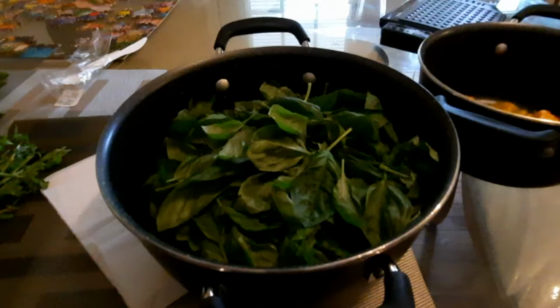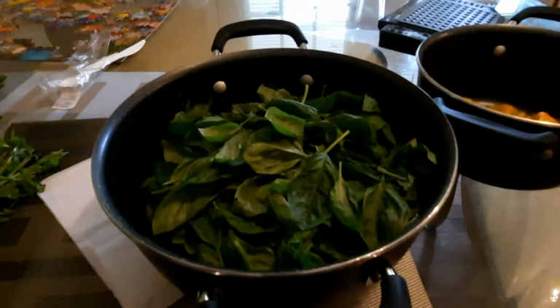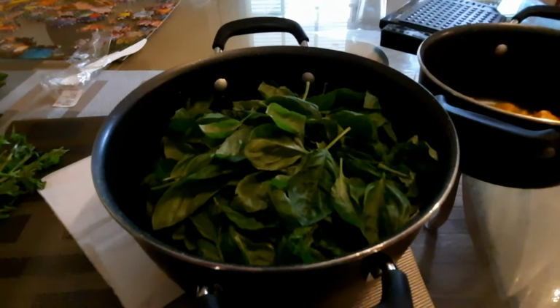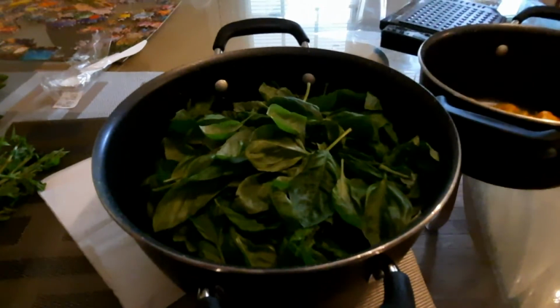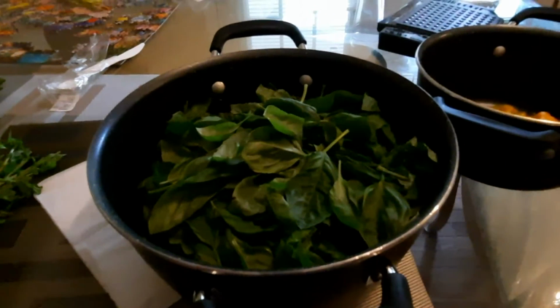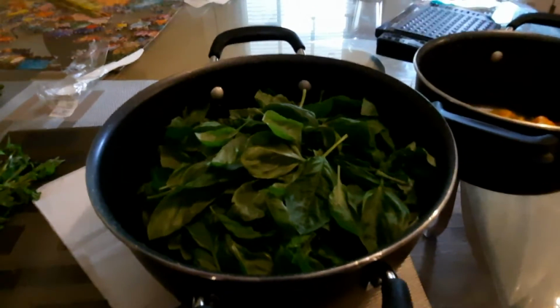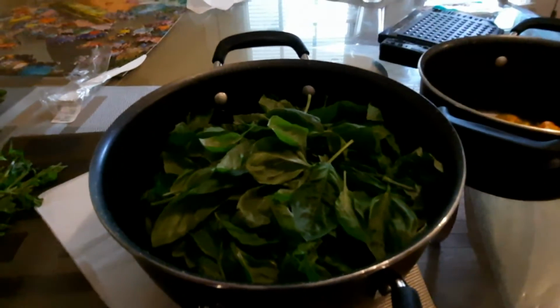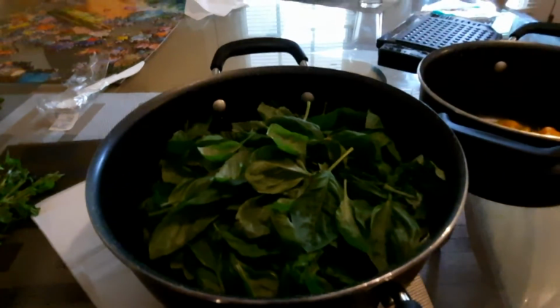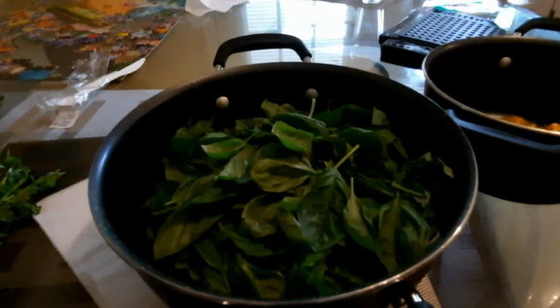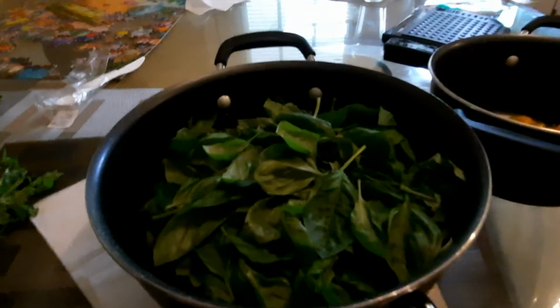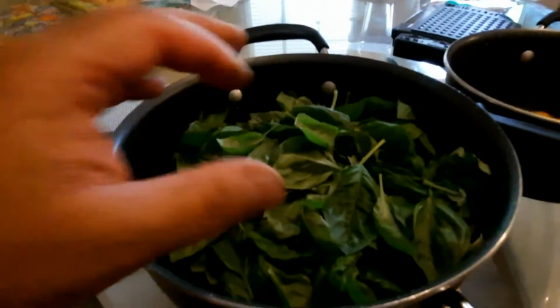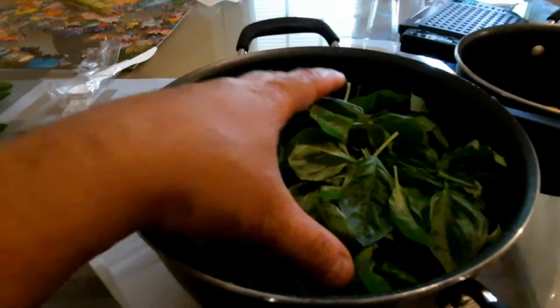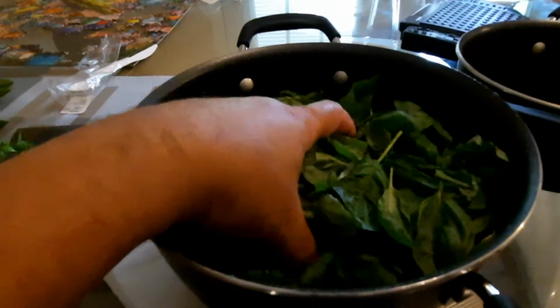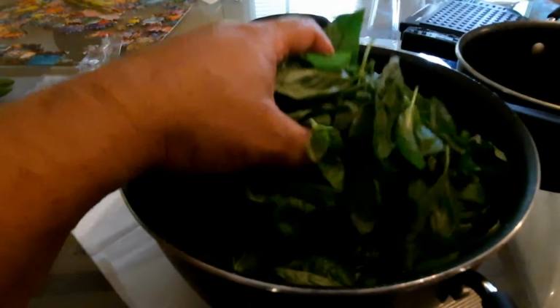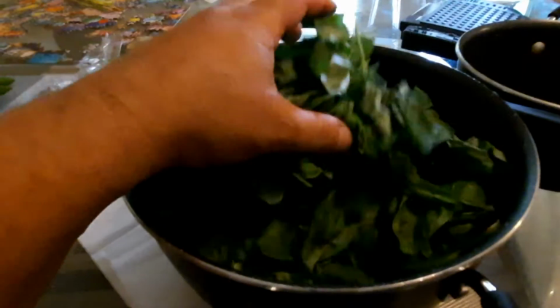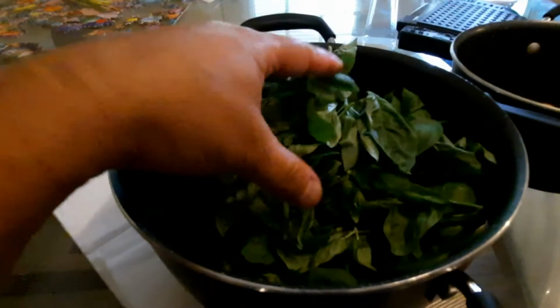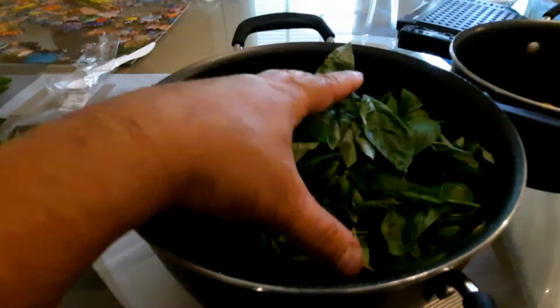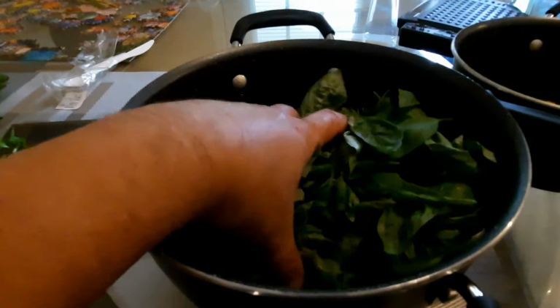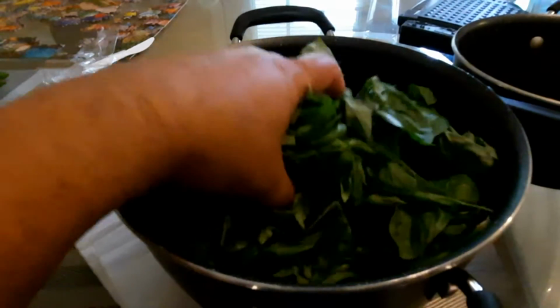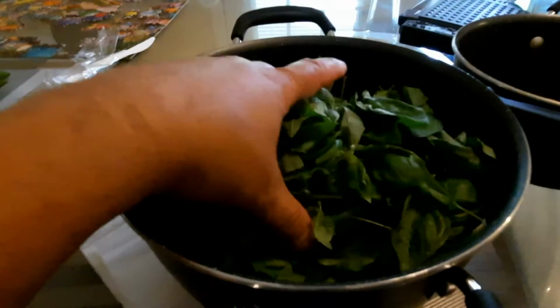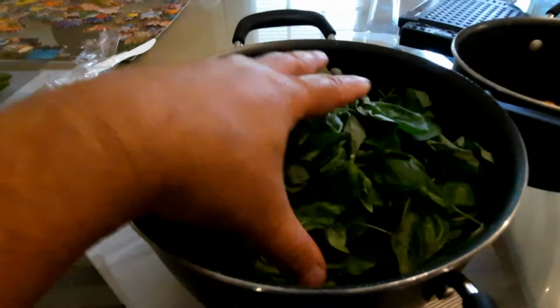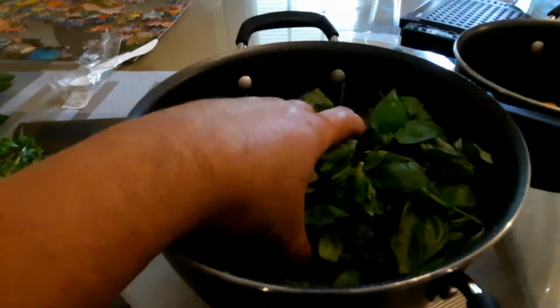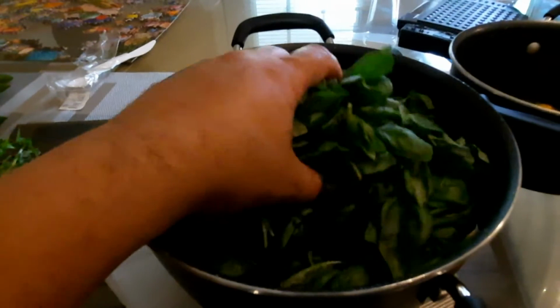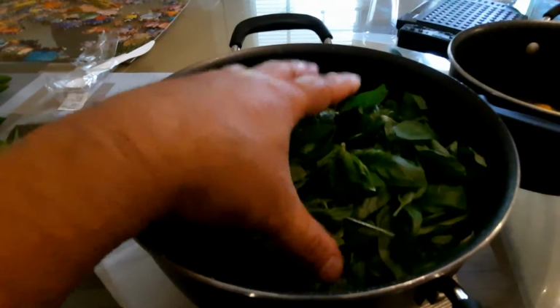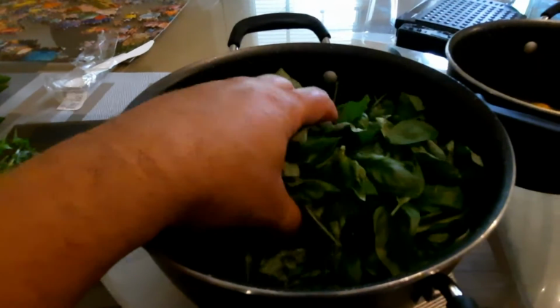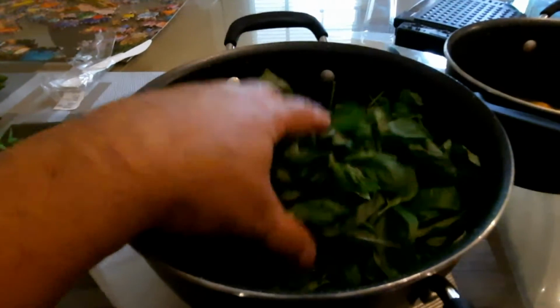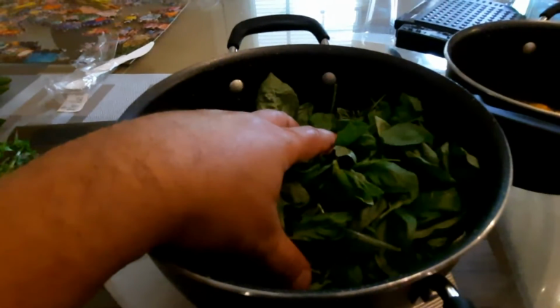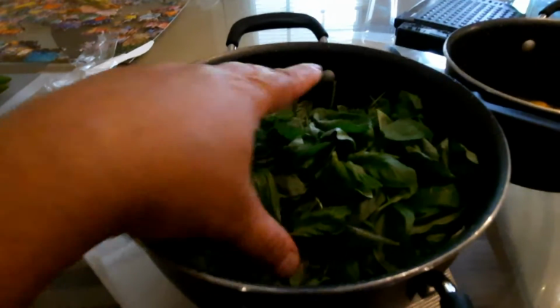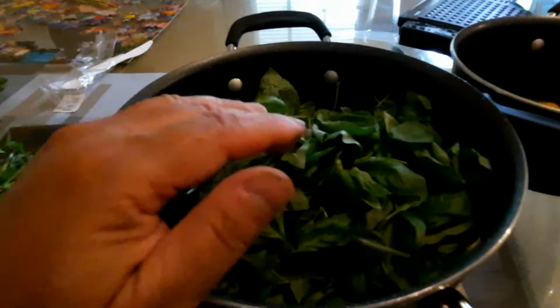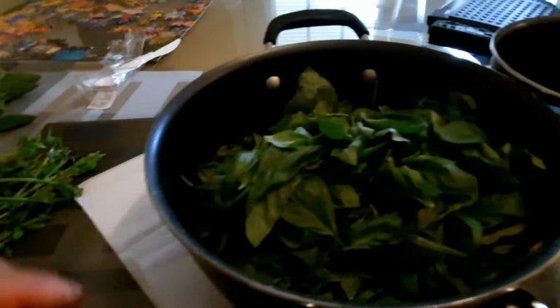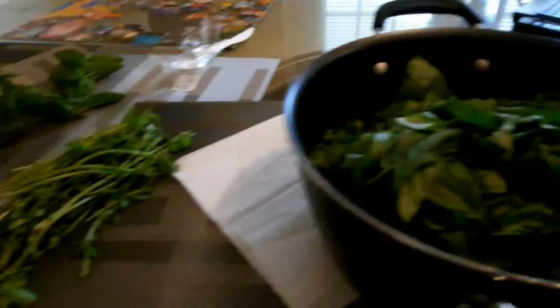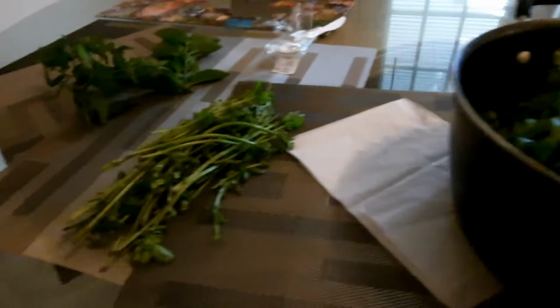All right, YouTube friends, I'm back. All the basil has been peeled off the leaves. I've got quite a bit here. I probably will not use all that basil. All the stalks.